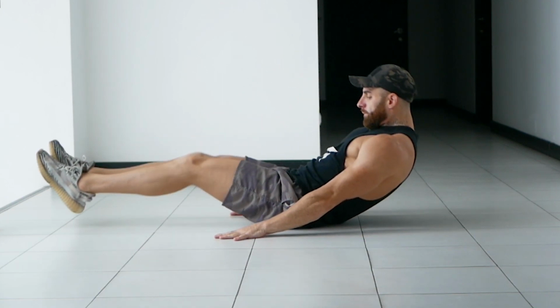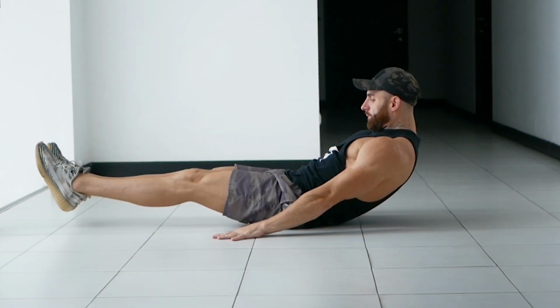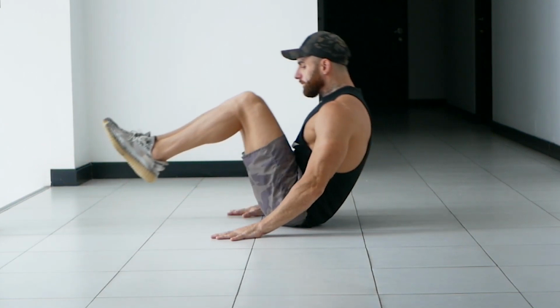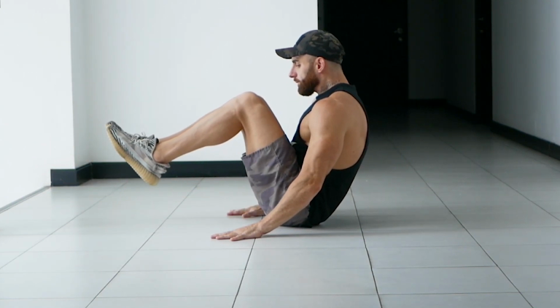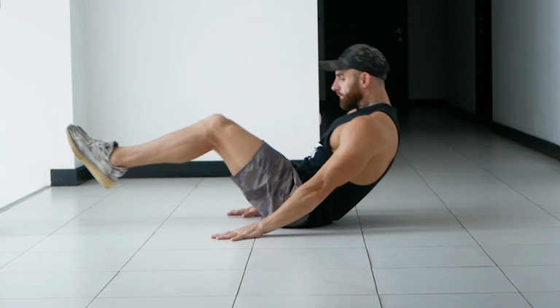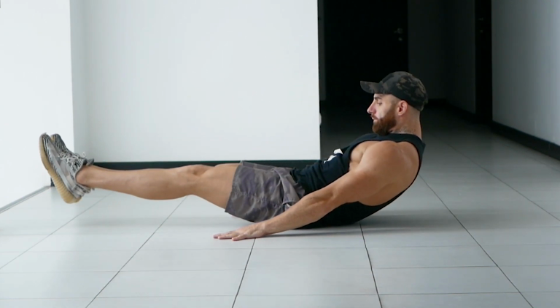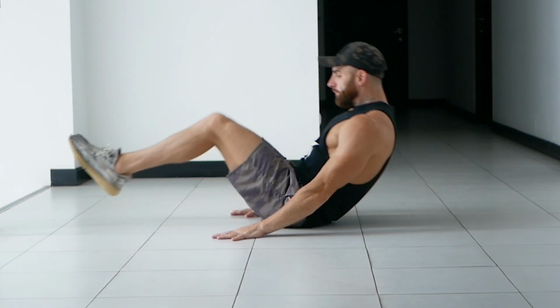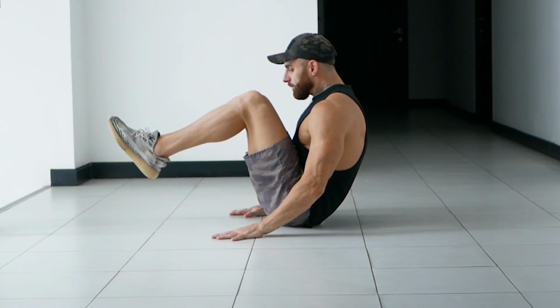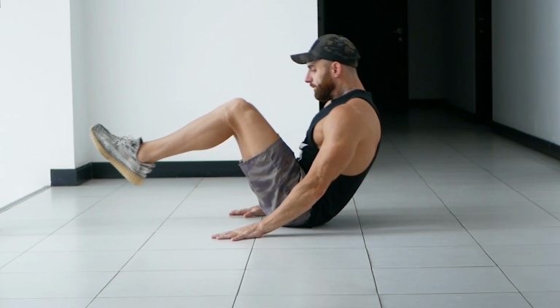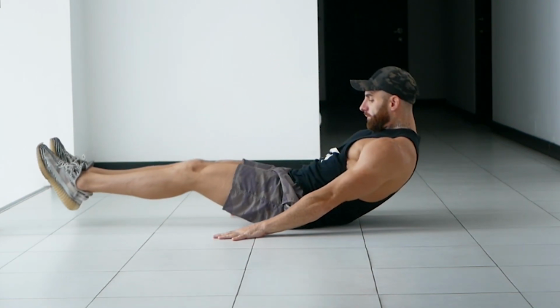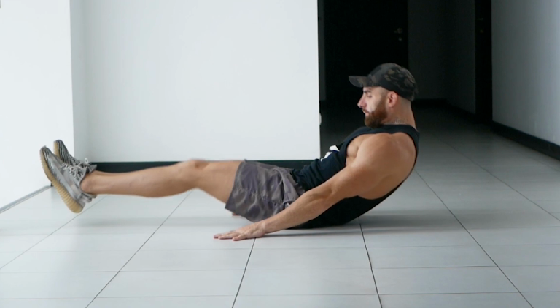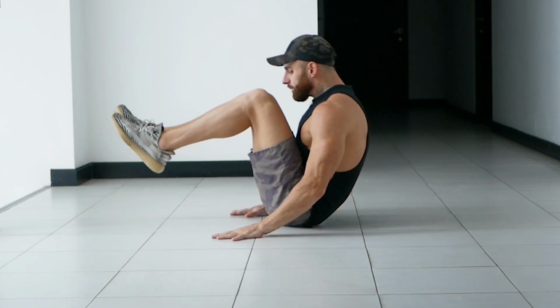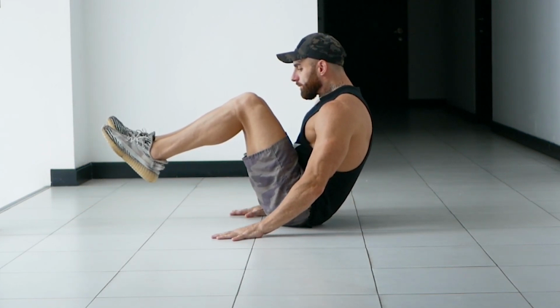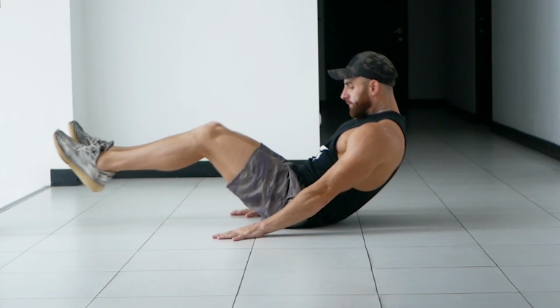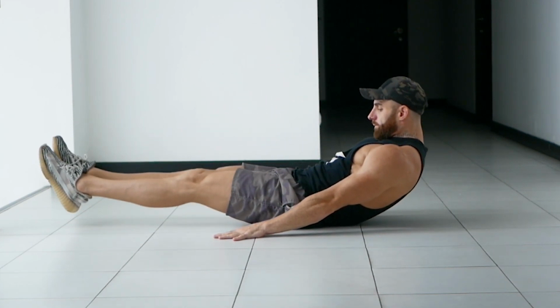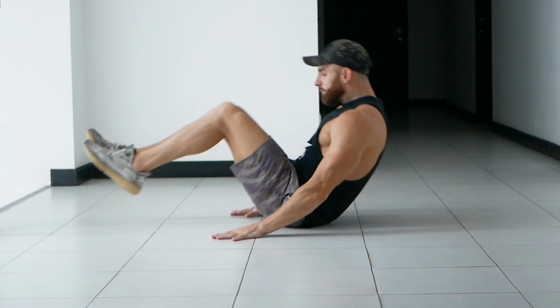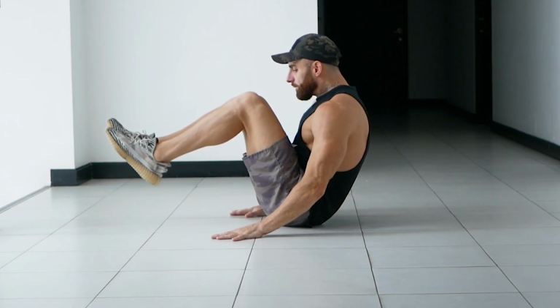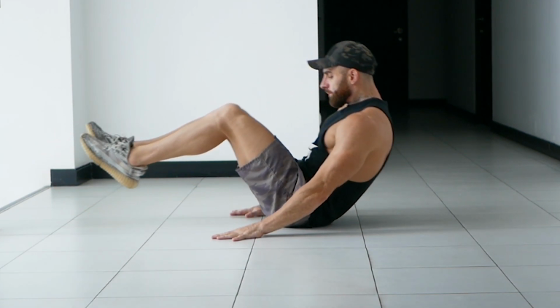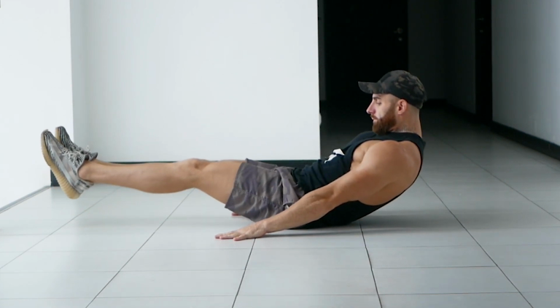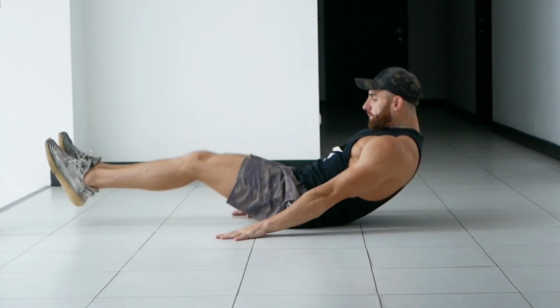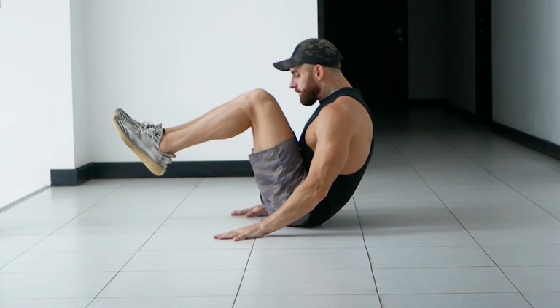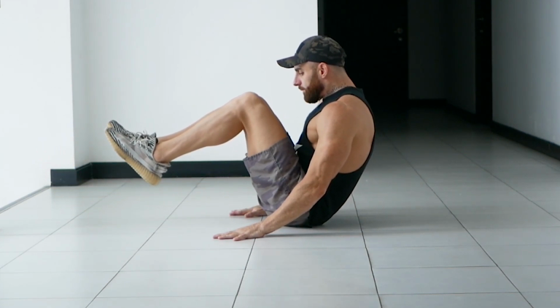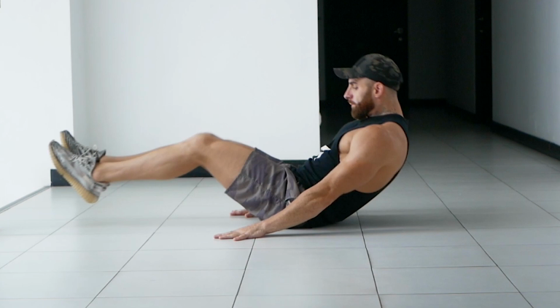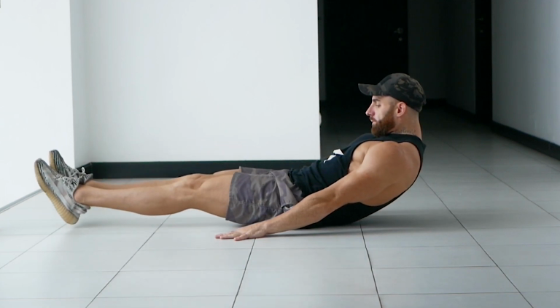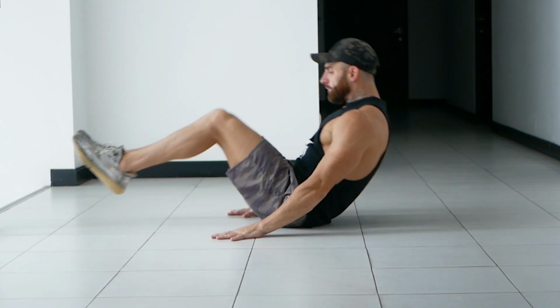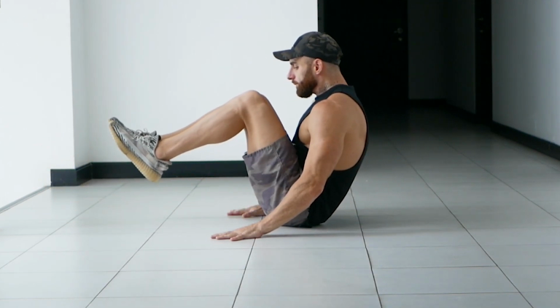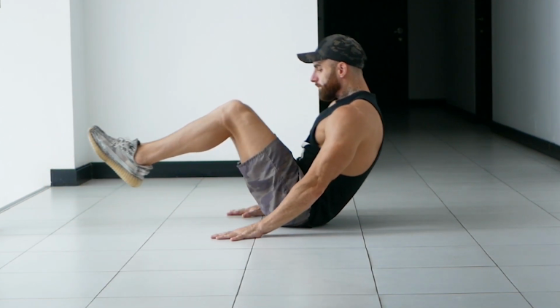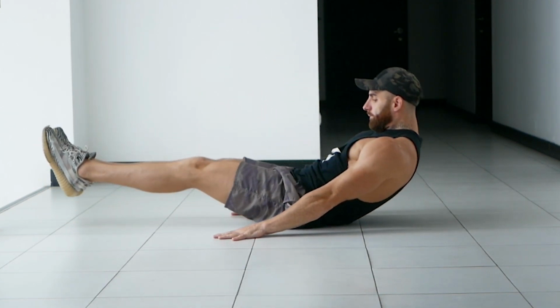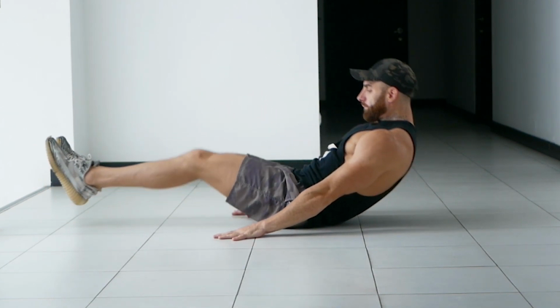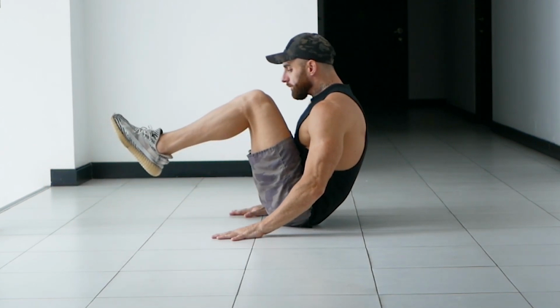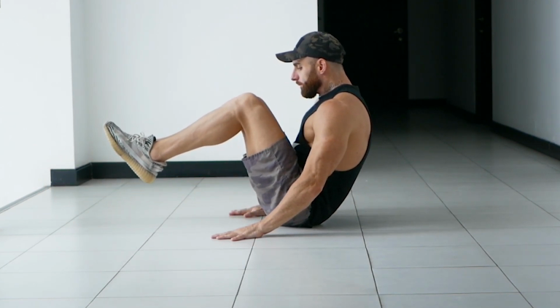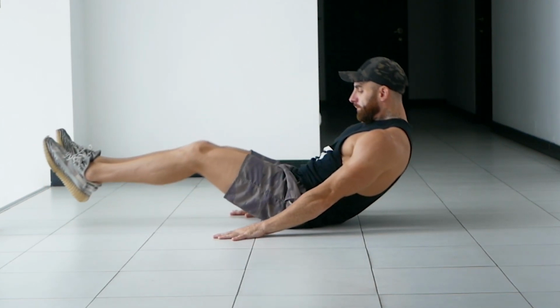Then simultaneously crunch up while breathing out and at the same time bring your knees toward your chest. Then lower back down to the starting position. Repeat this movement for the desired number of reps, focusing the entire time on engaging your core.